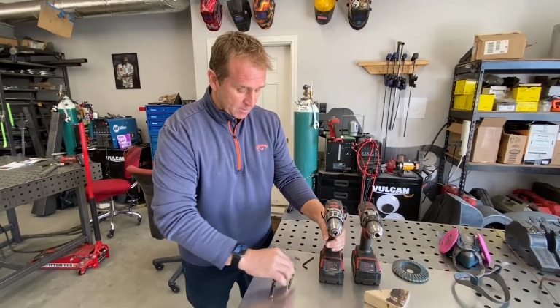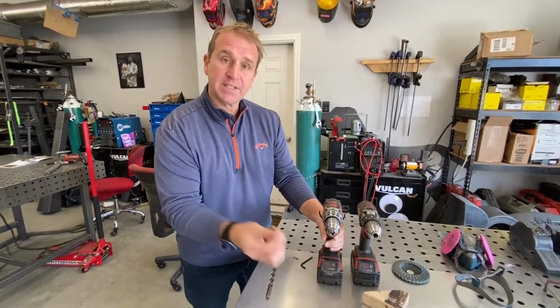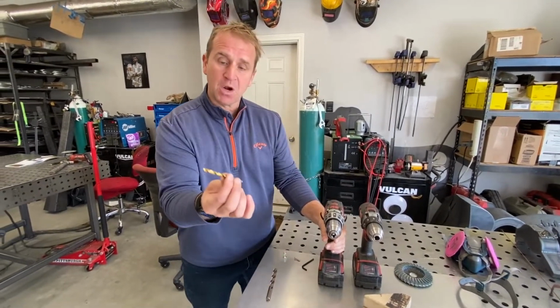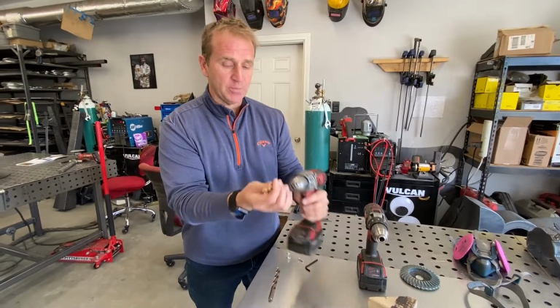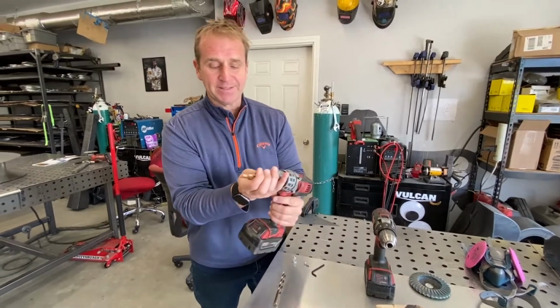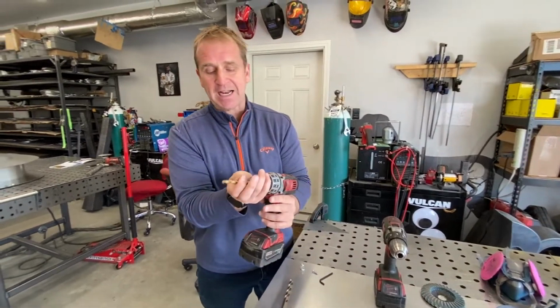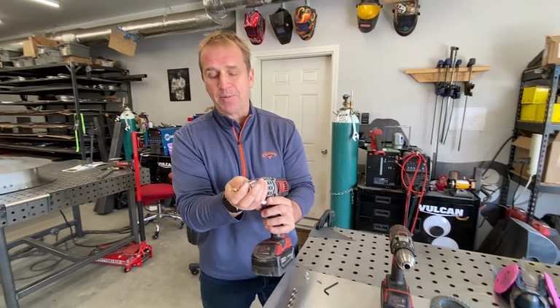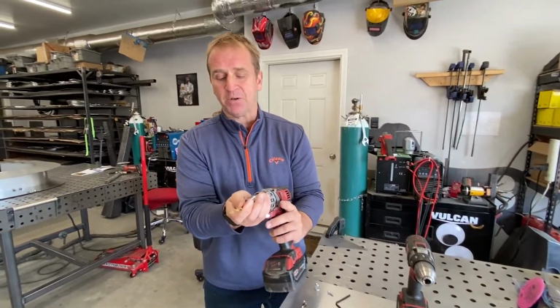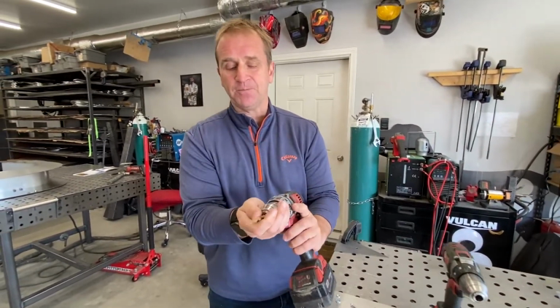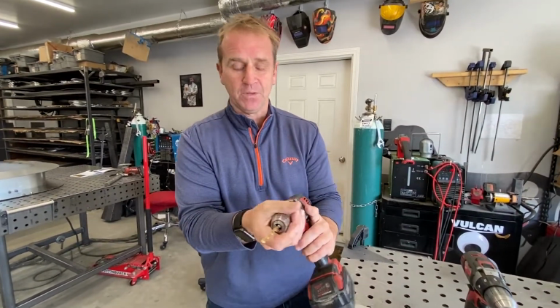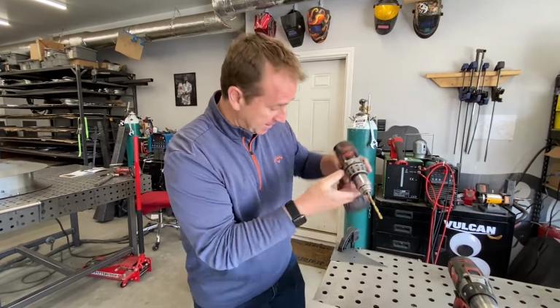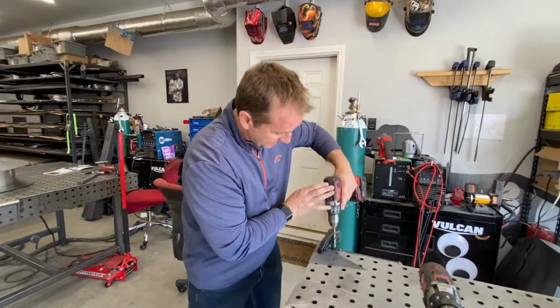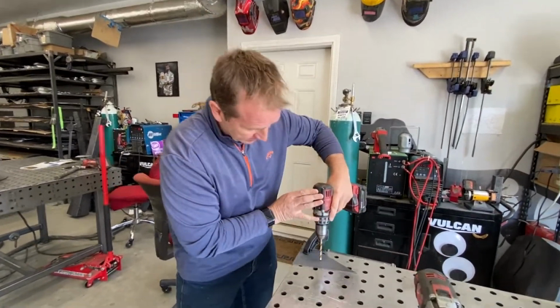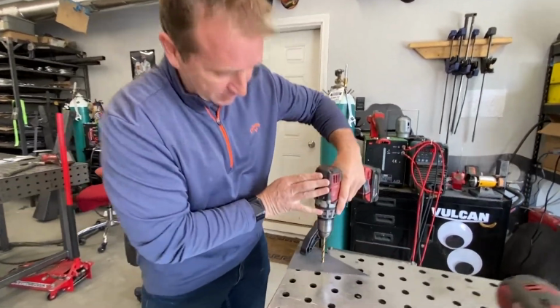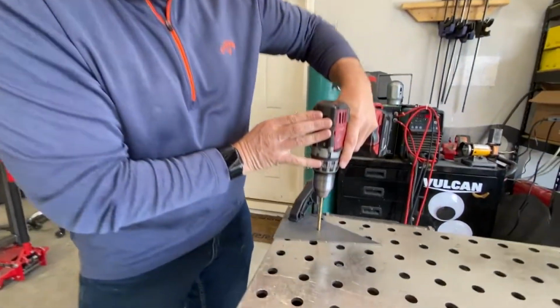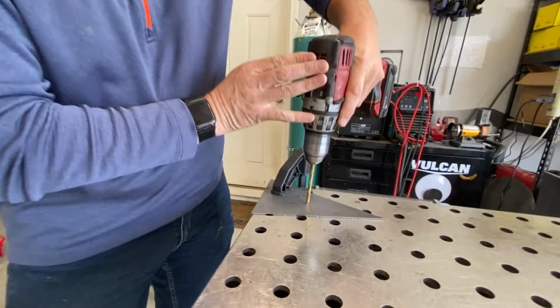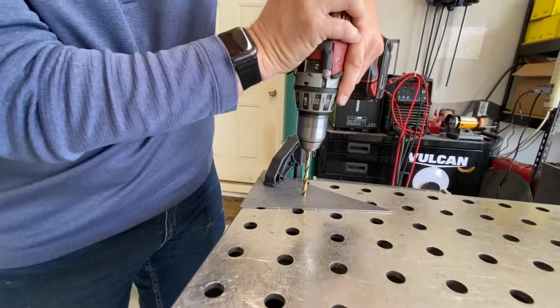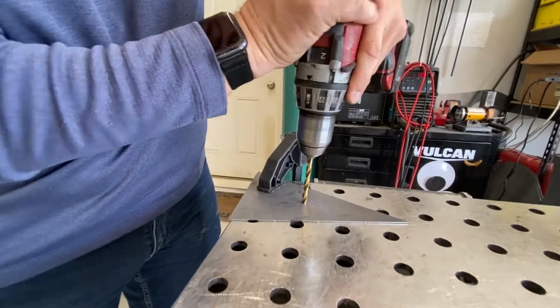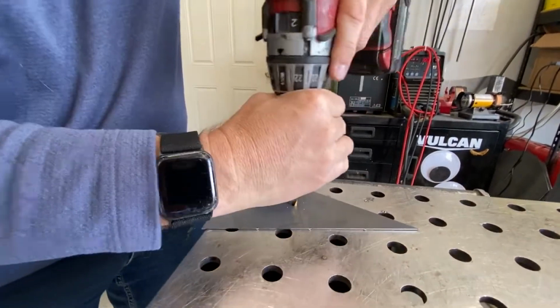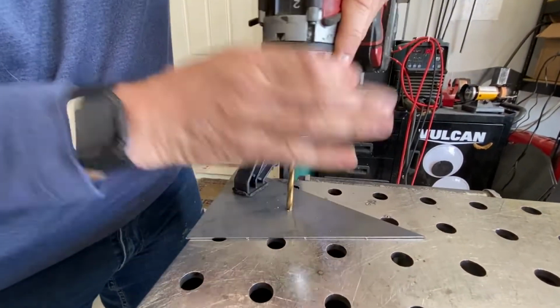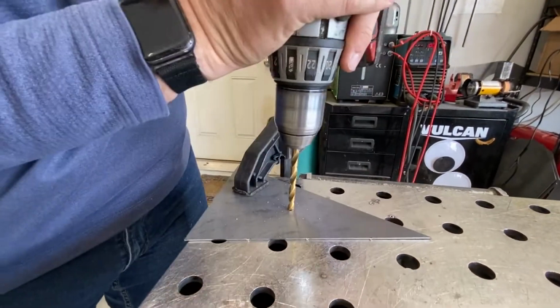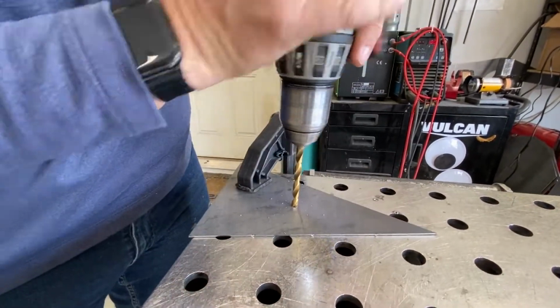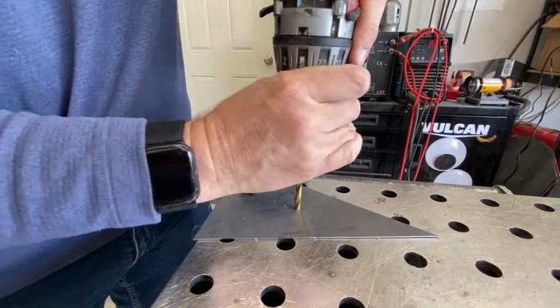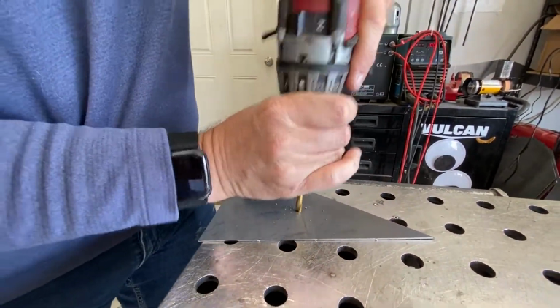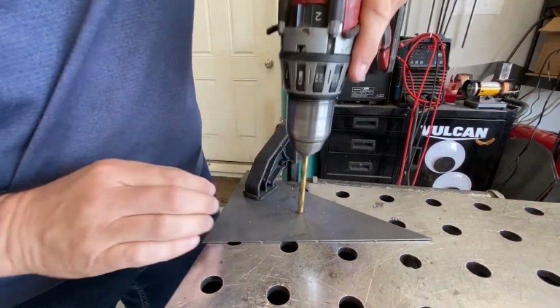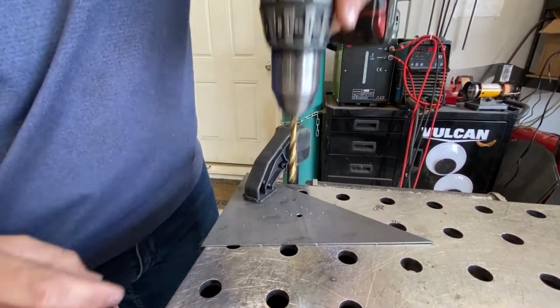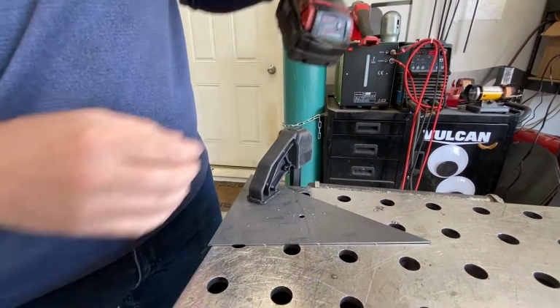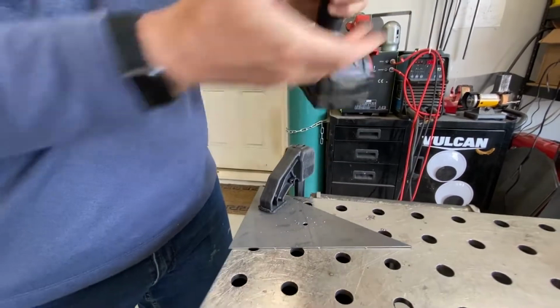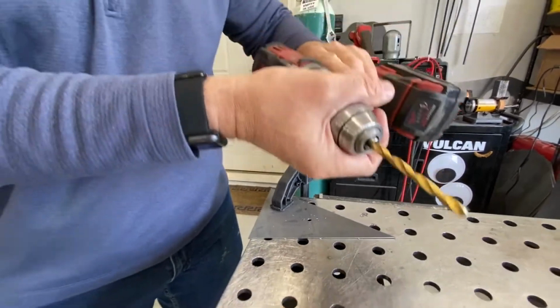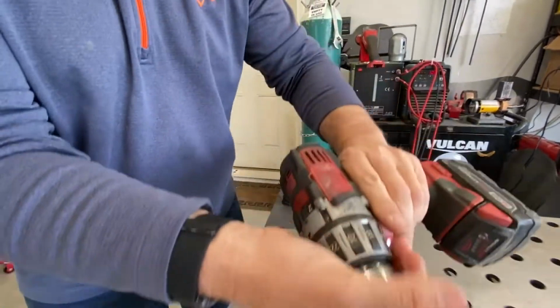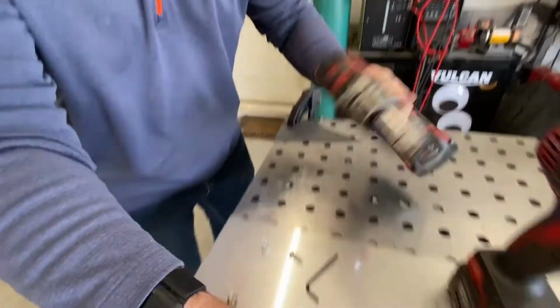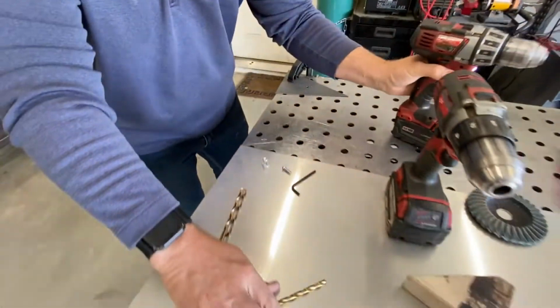We're gonna send you a smaller drill bit — this is just kind of for a pilot hole. Drill that hole by hand; that should be pretty good.